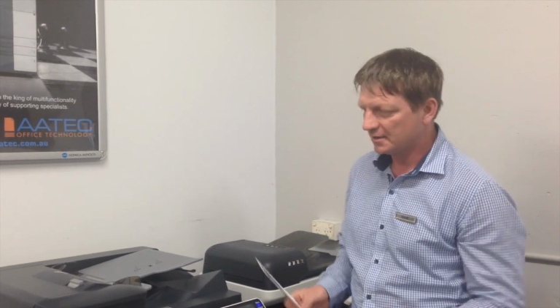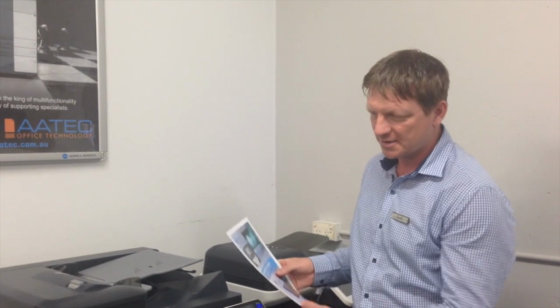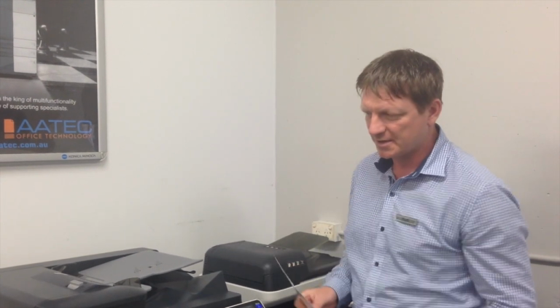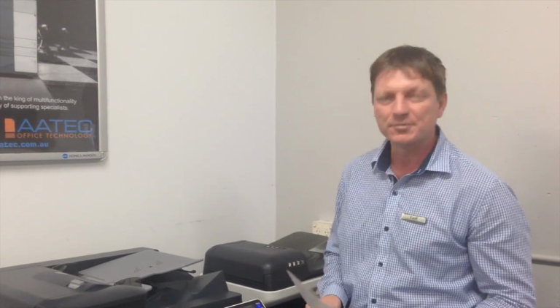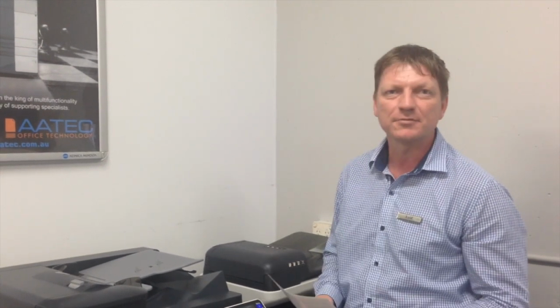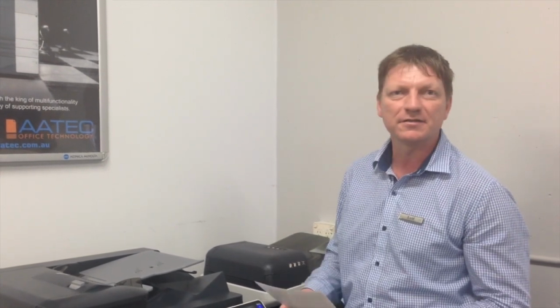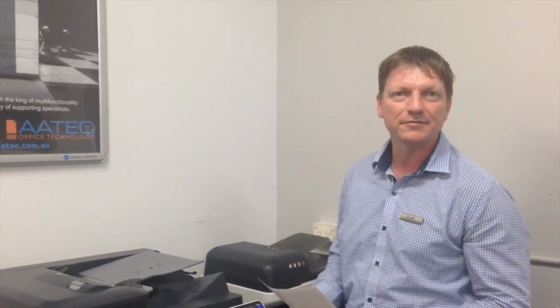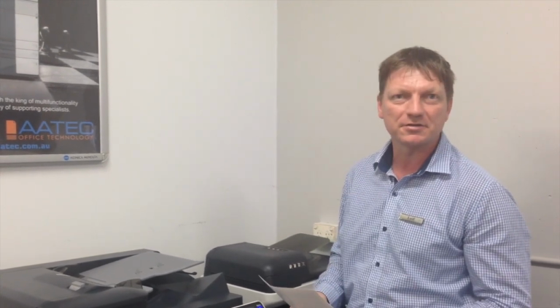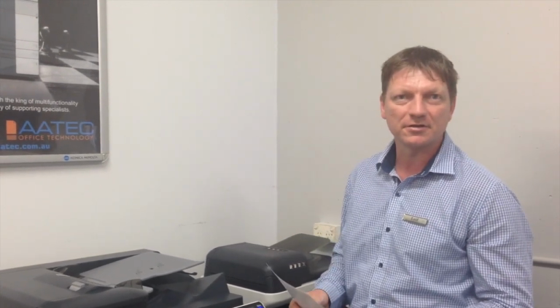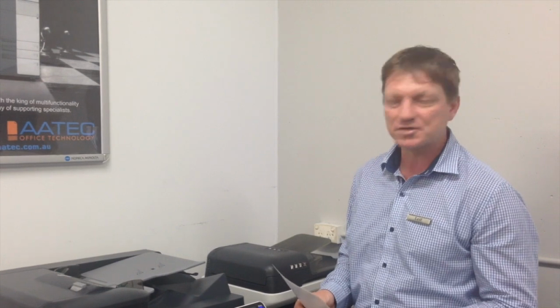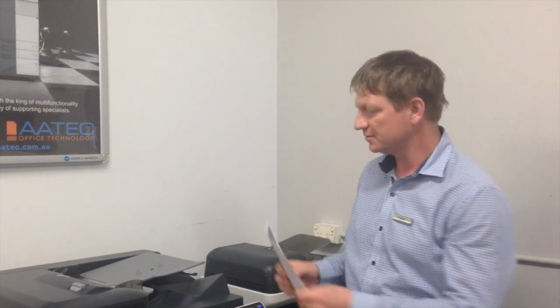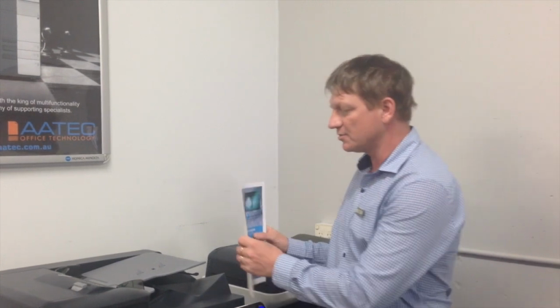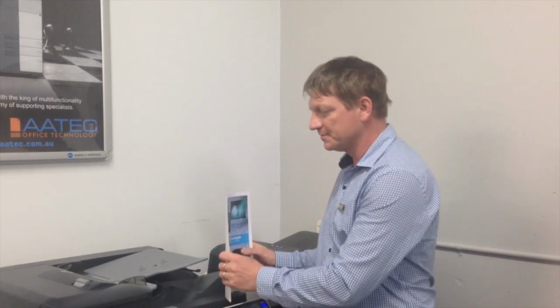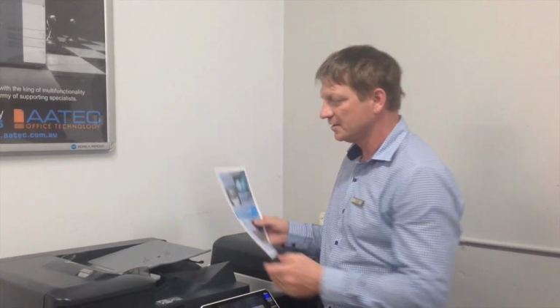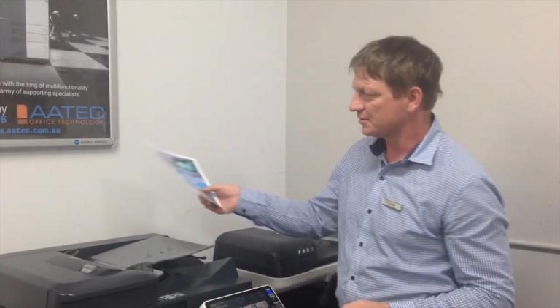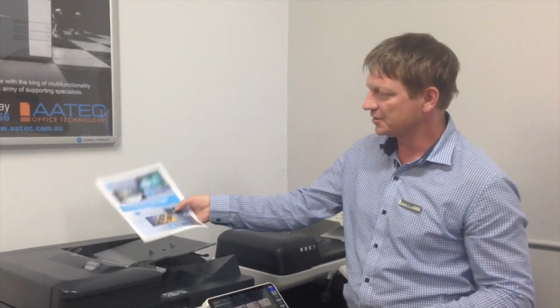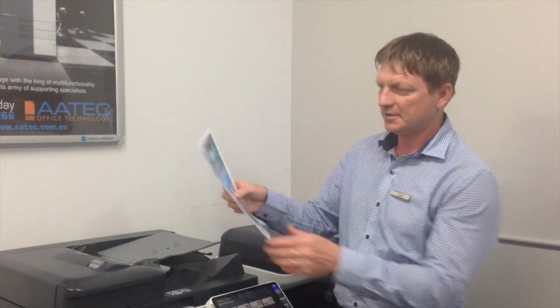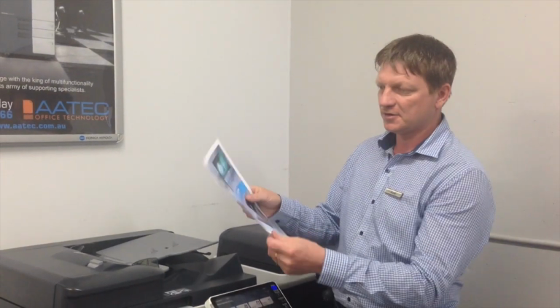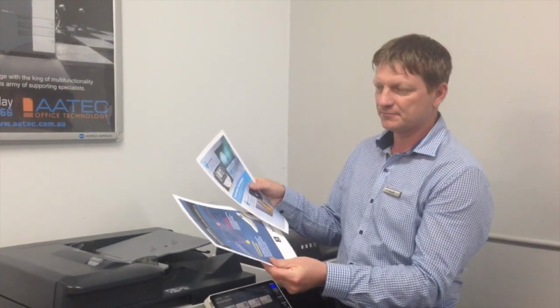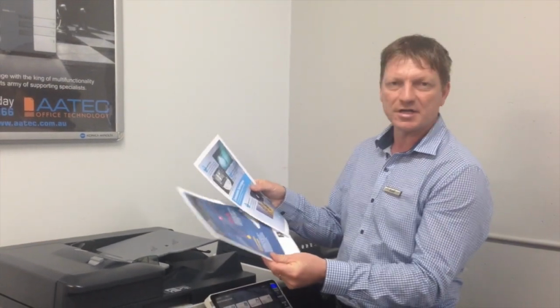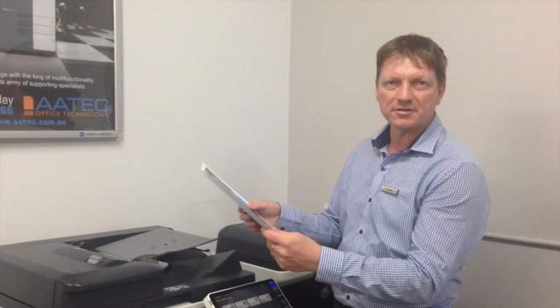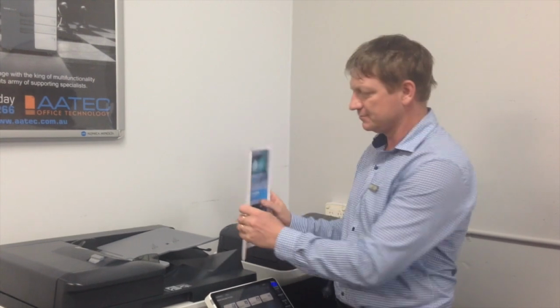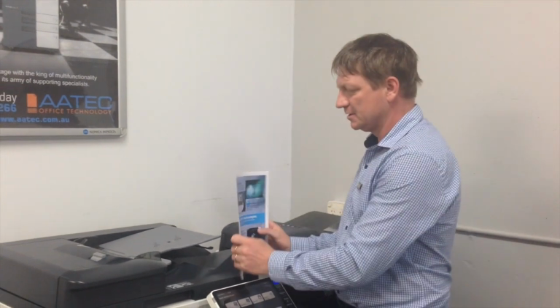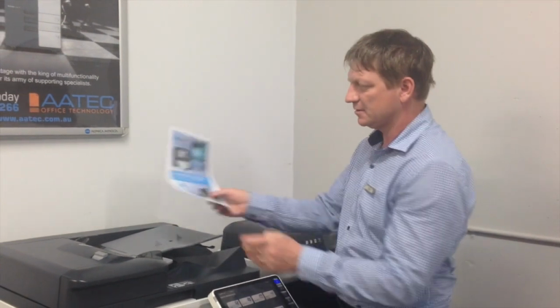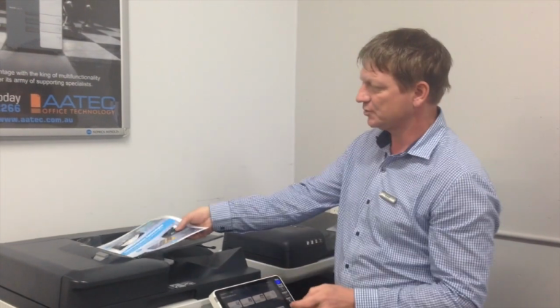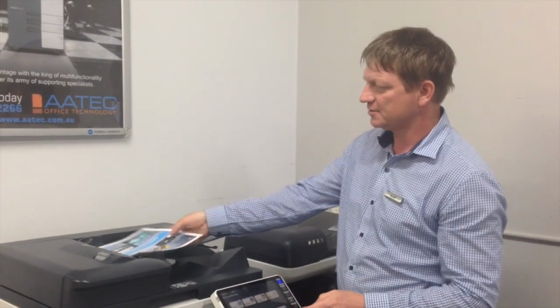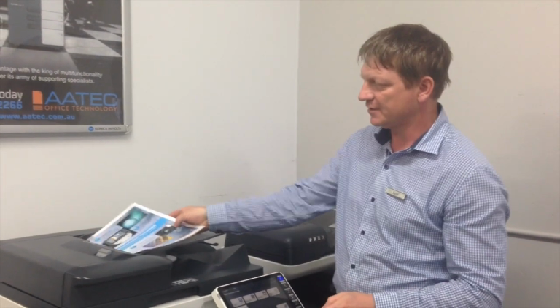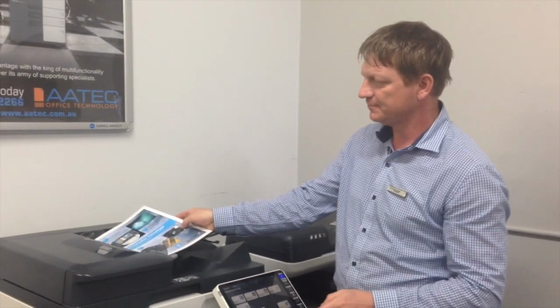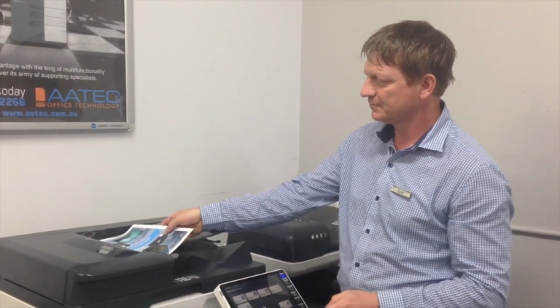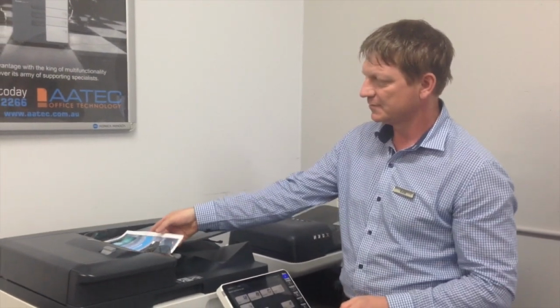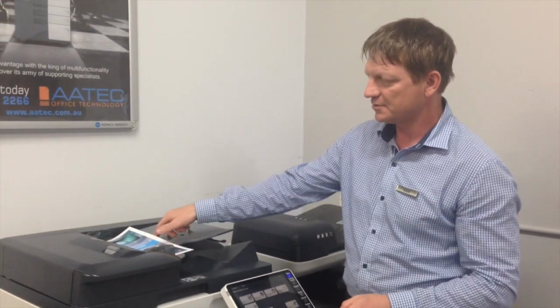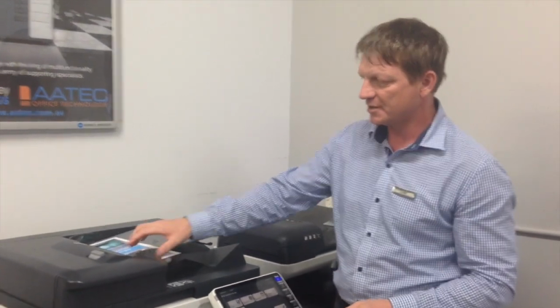In this case we have a machine with the finisher option installed. I've got a two page document and I'm going to put that in the top feeder to copy it.